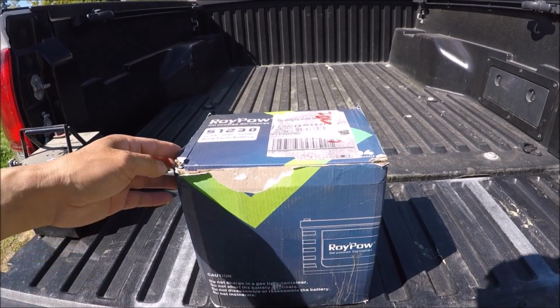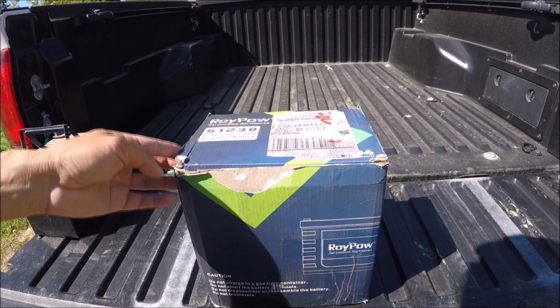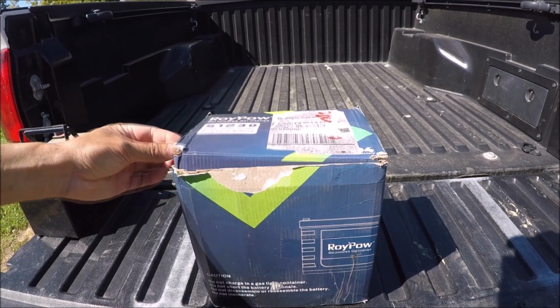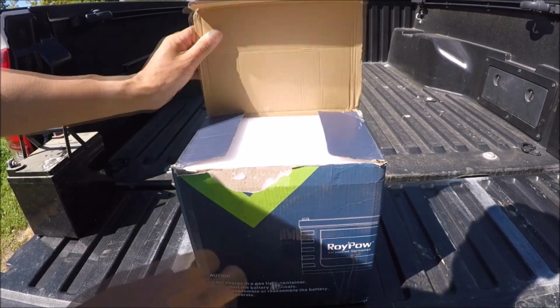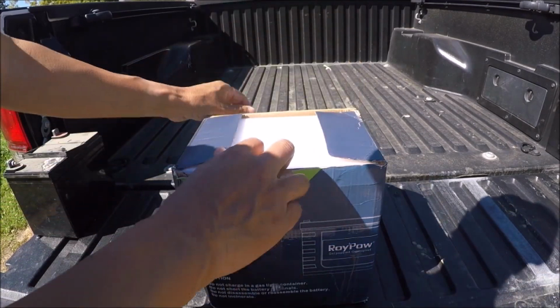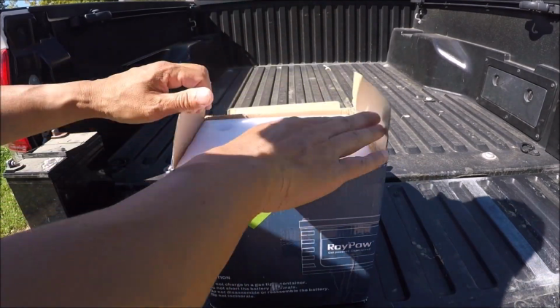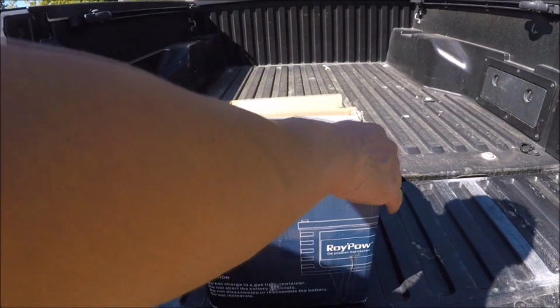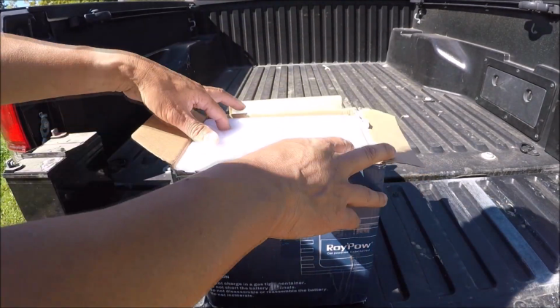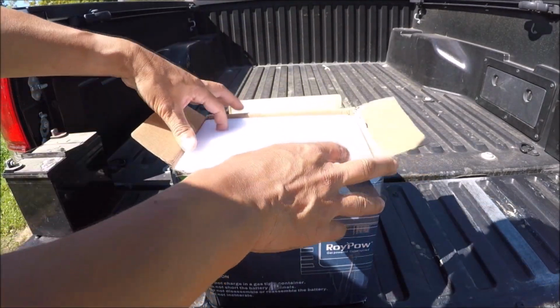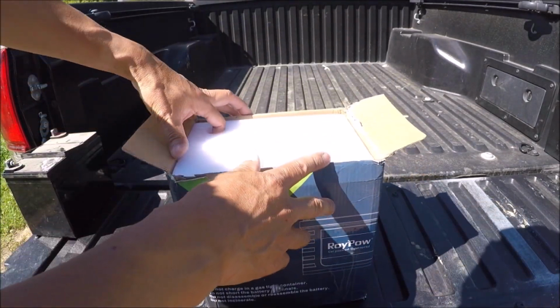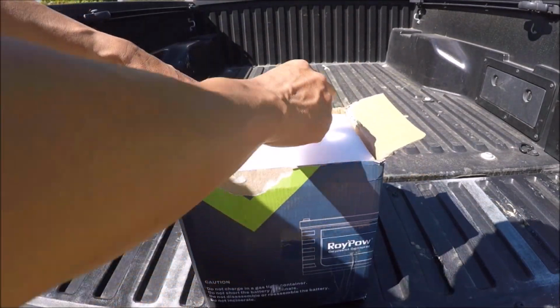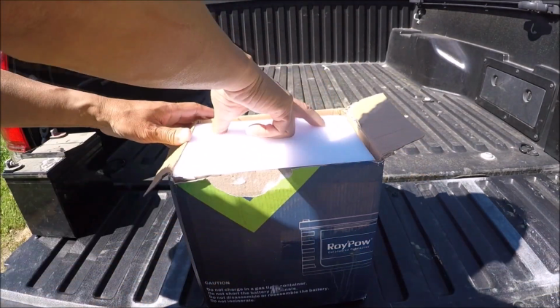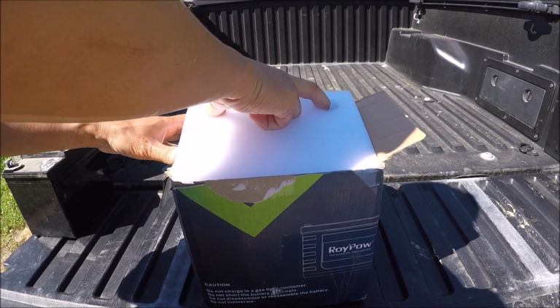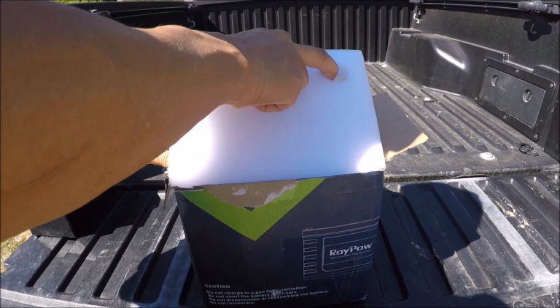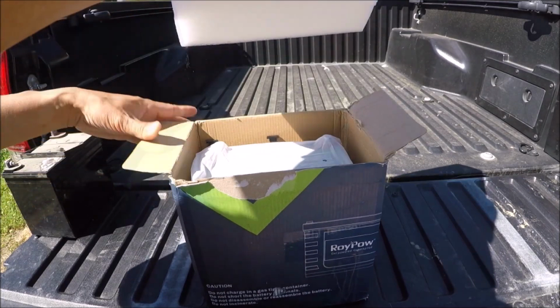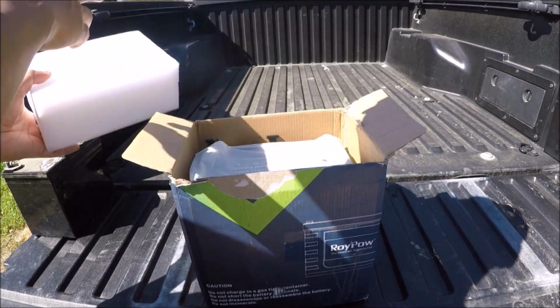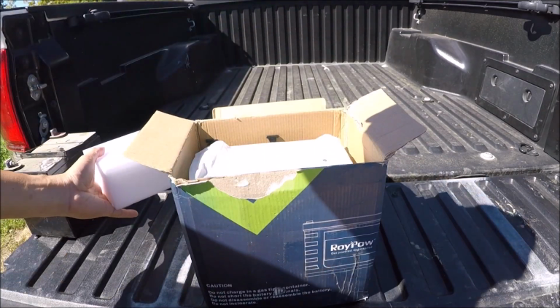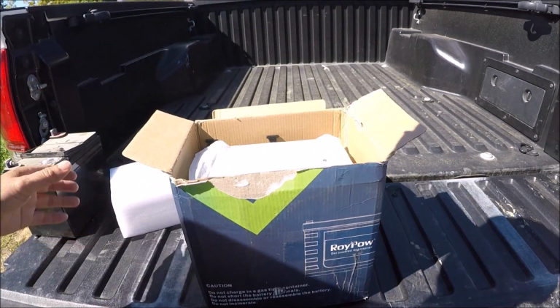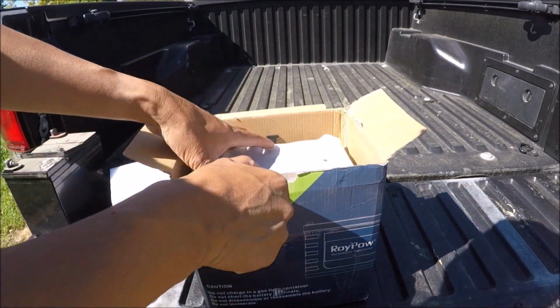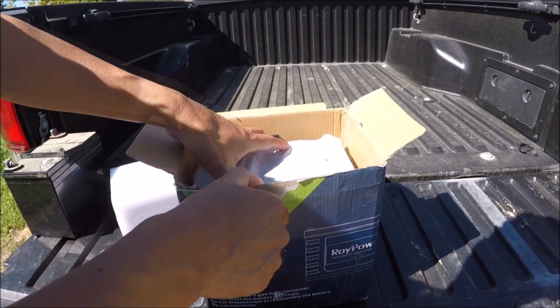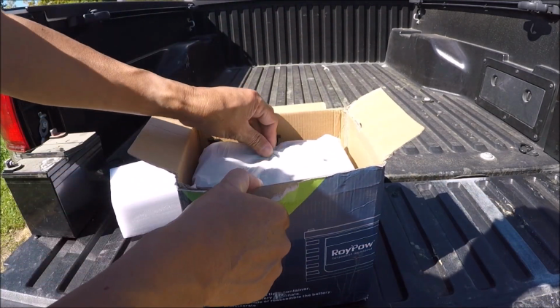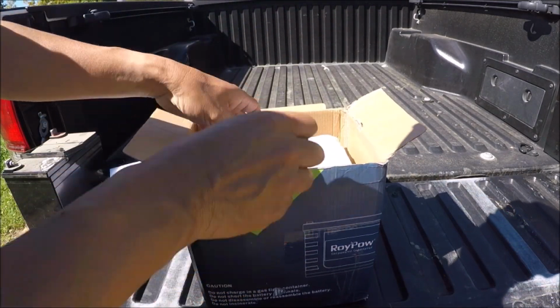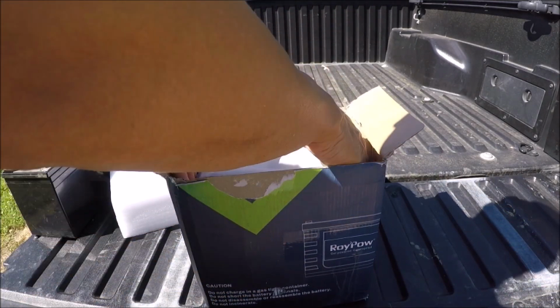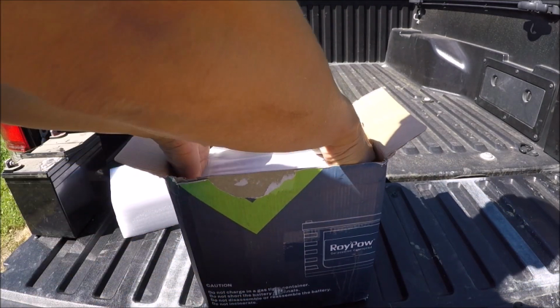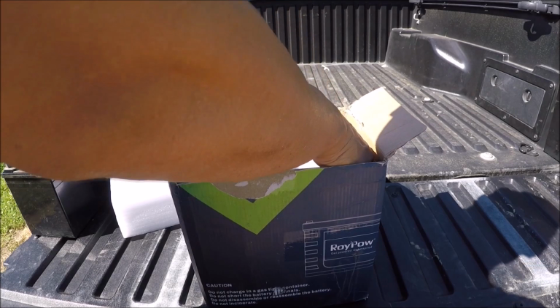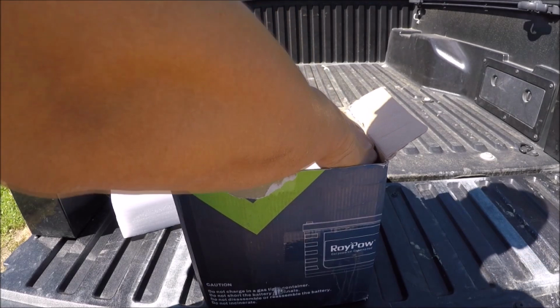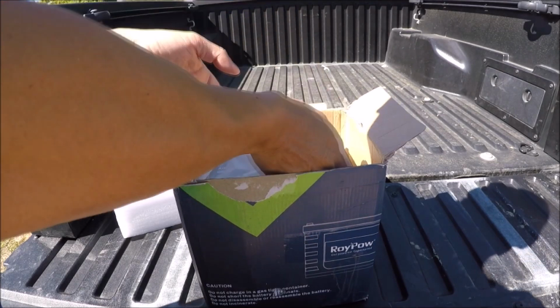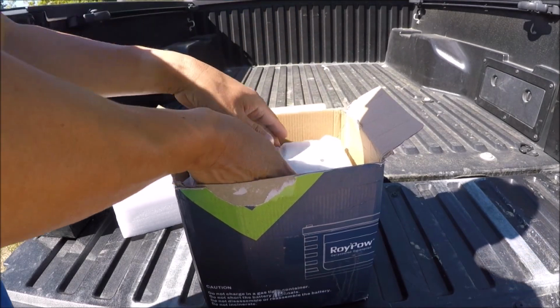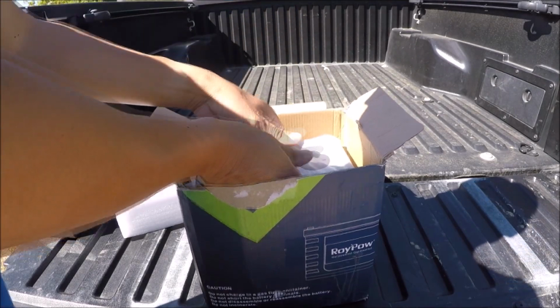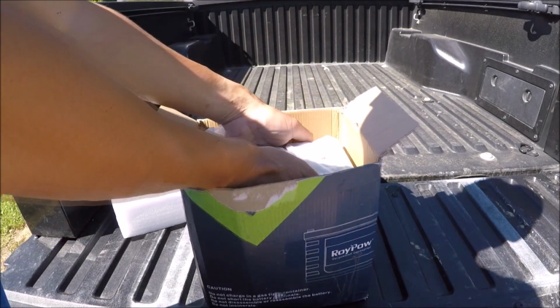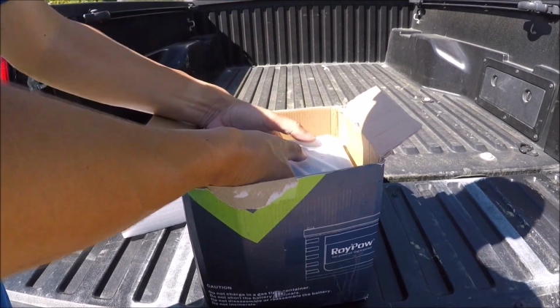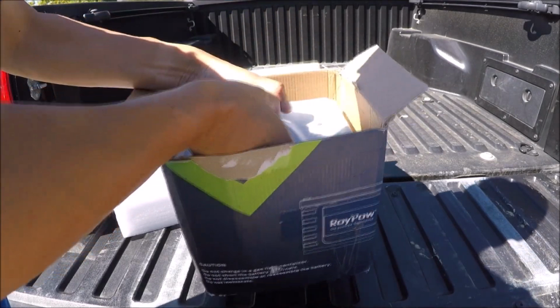So let's open this battery that I just got. Really nice — when I got it inside my house, I was quite surprised how light they are compared to the lead acid.